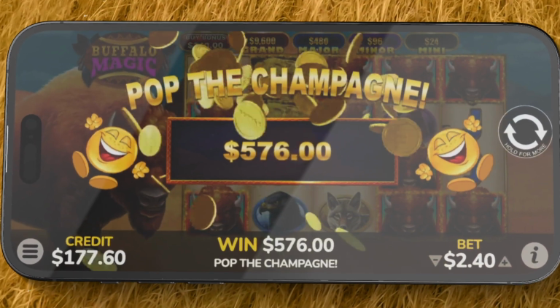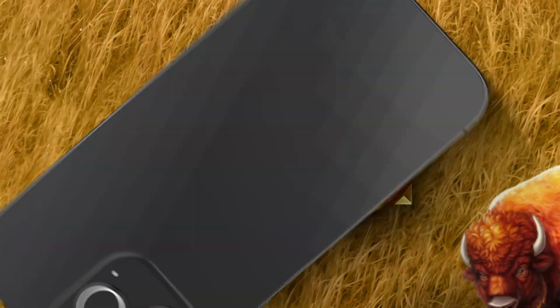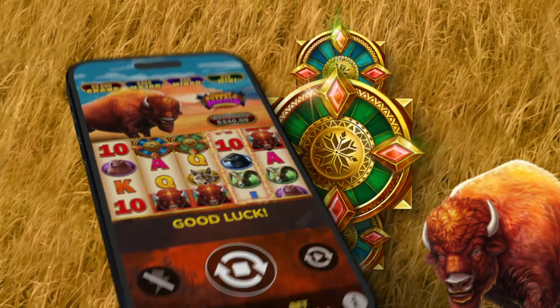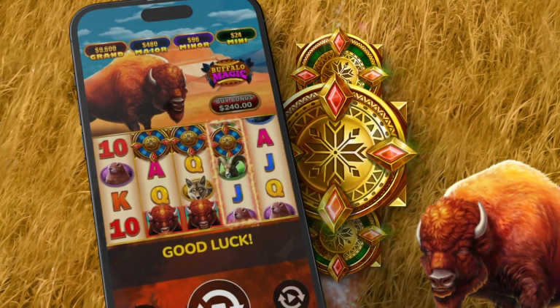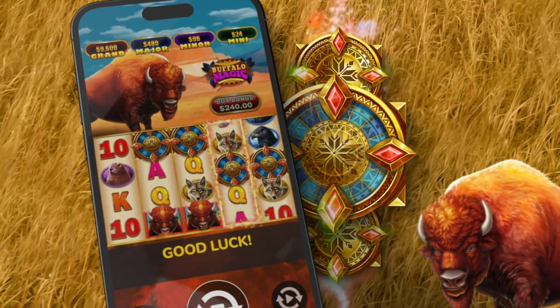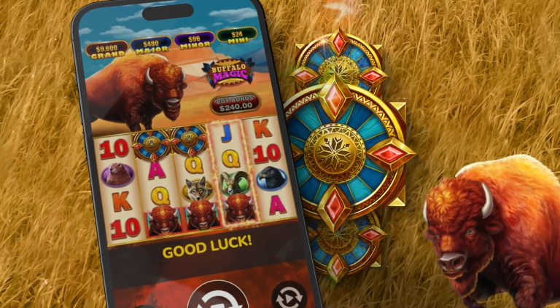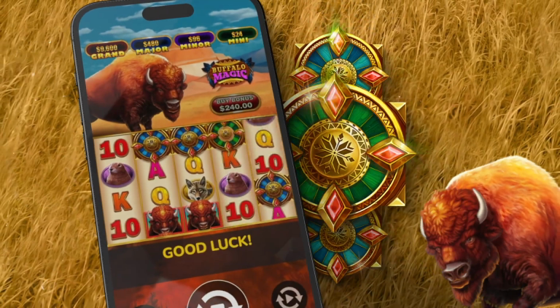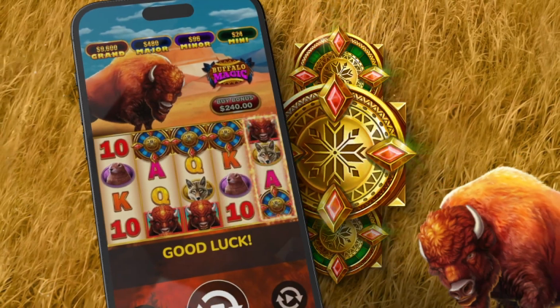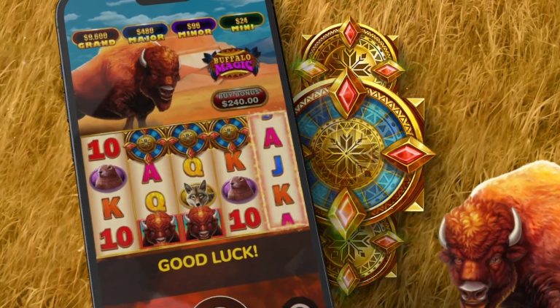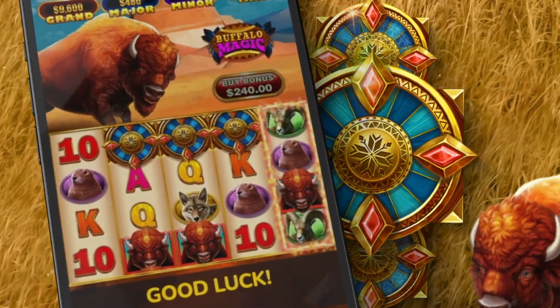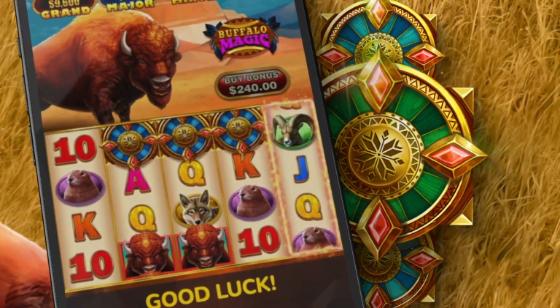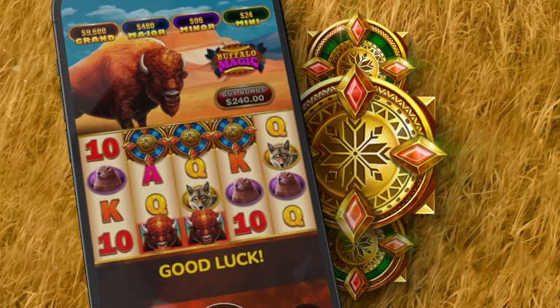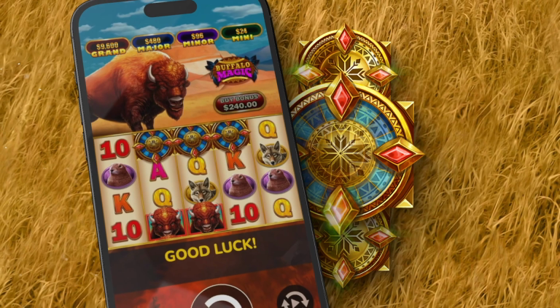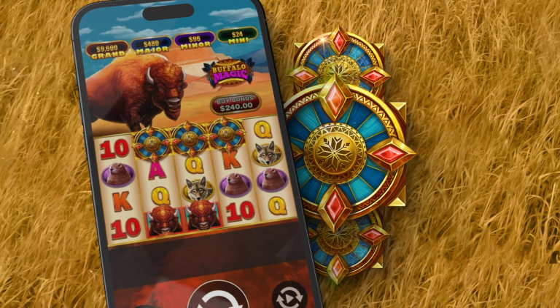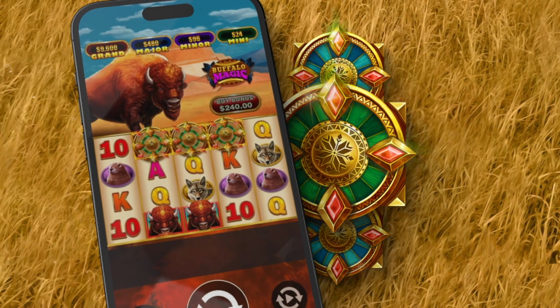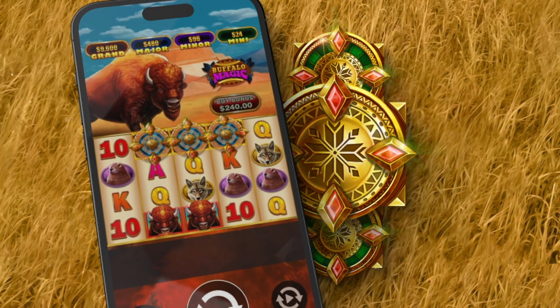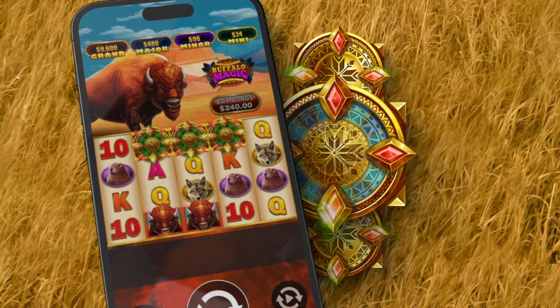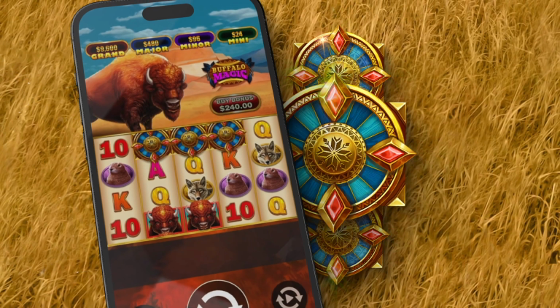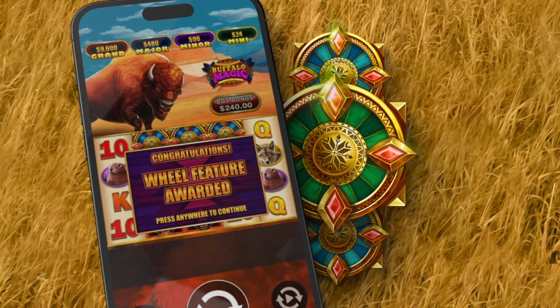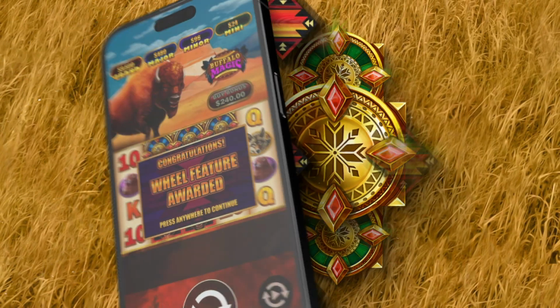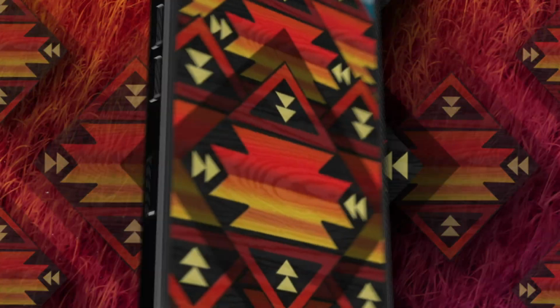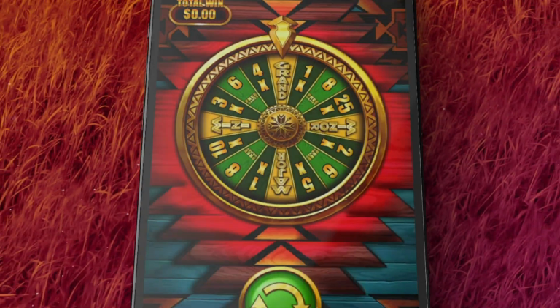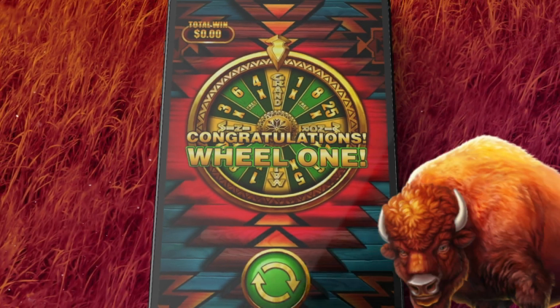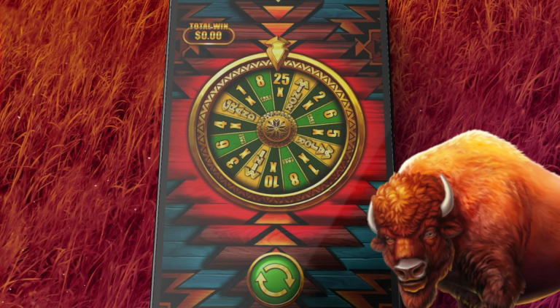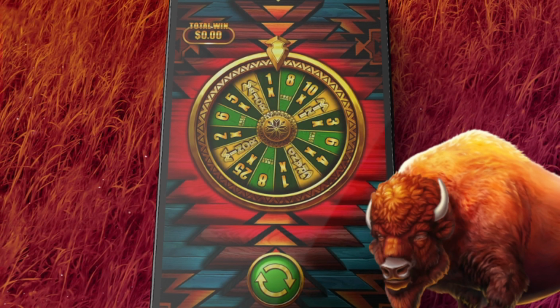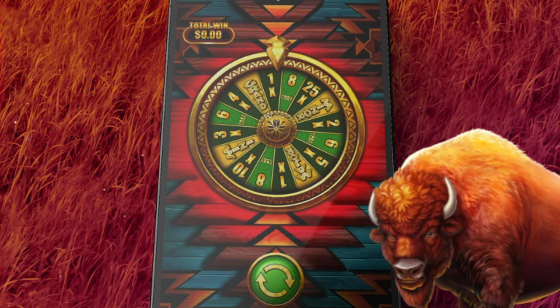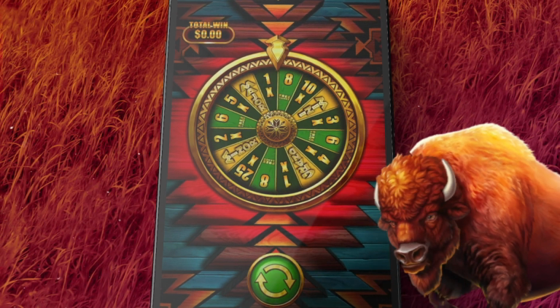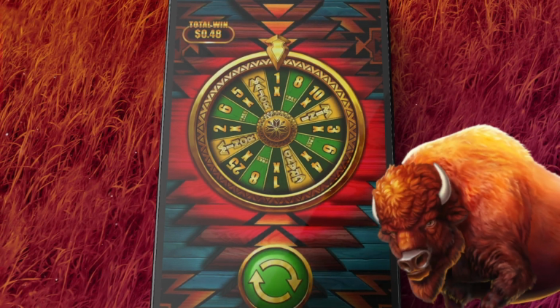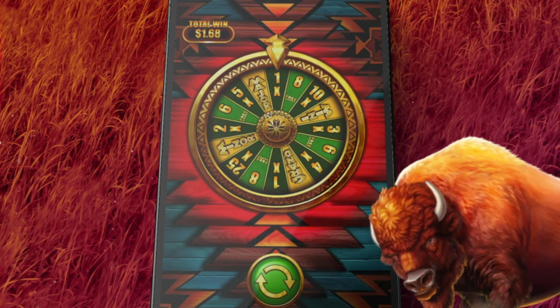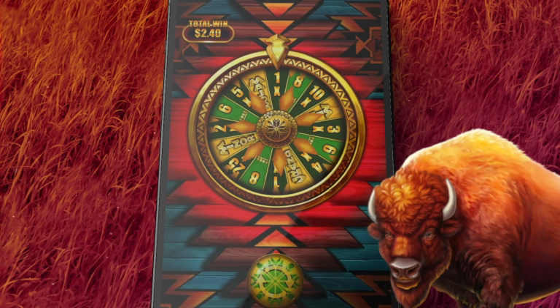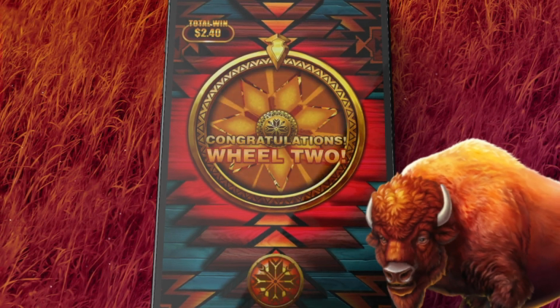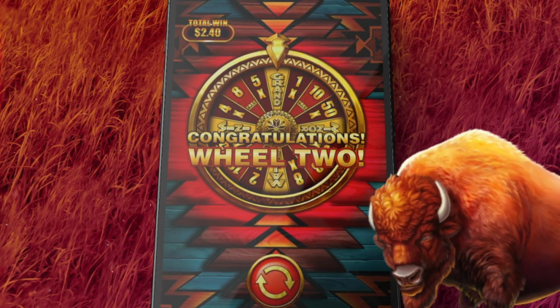Trigger an unstoppable stampede by using the buy bonus option or landing three dreamcatcher scatters. Then you can score increasingly instant wins and jackpots before the free games even start.